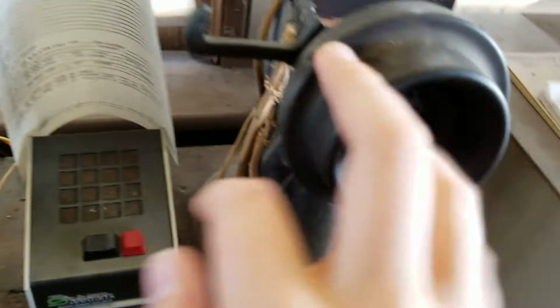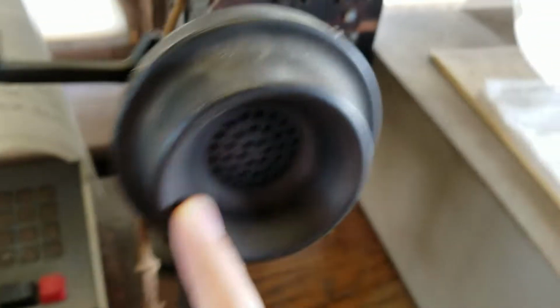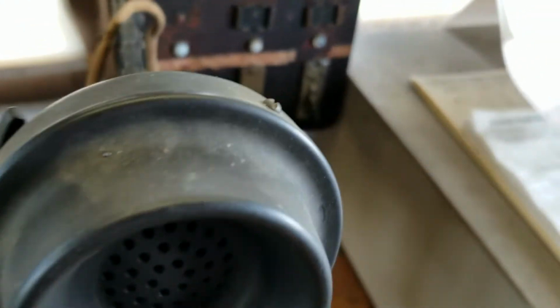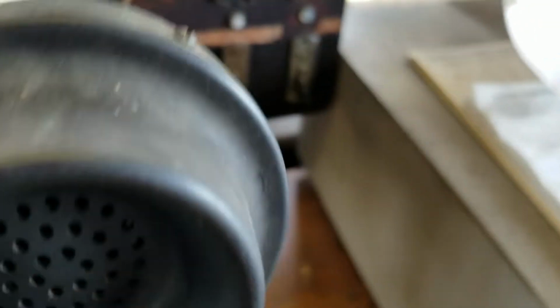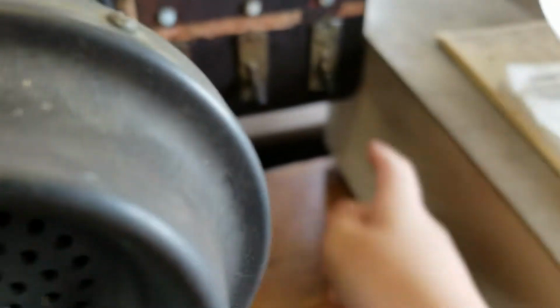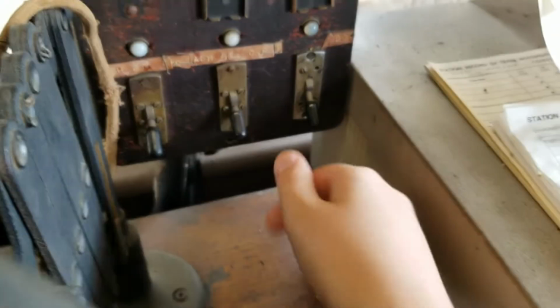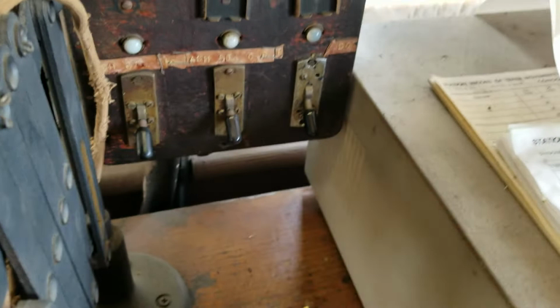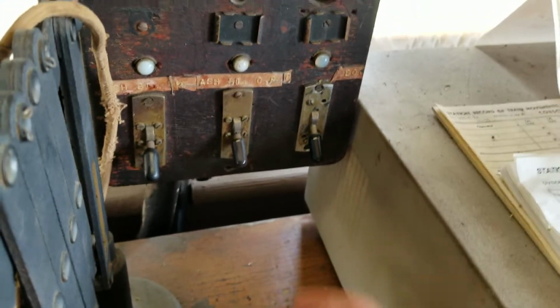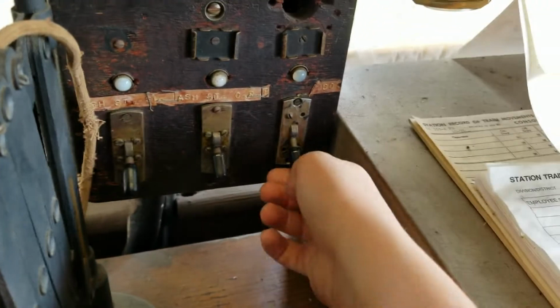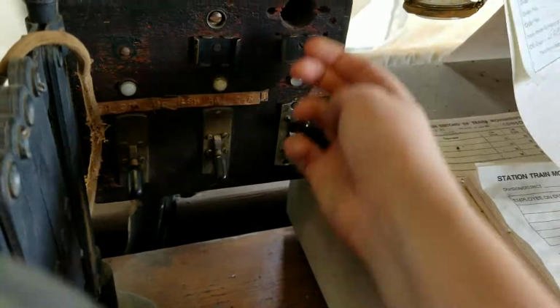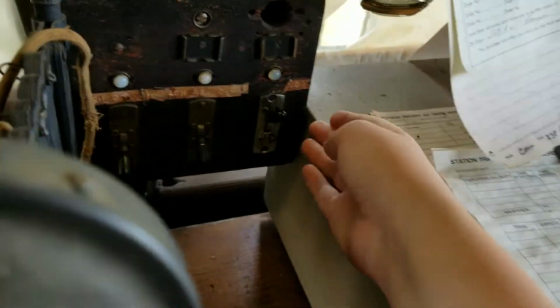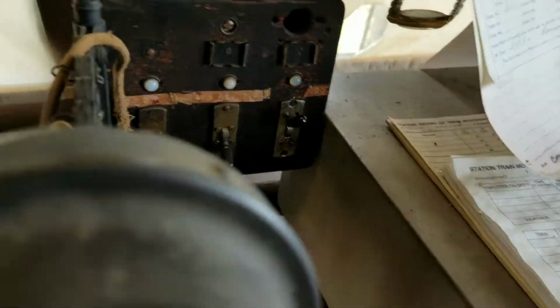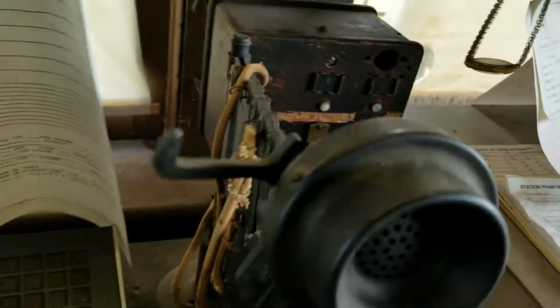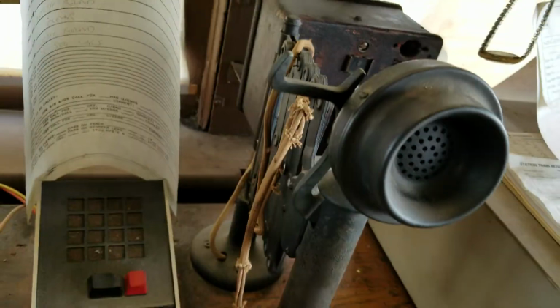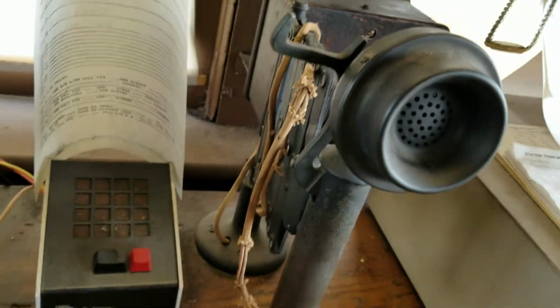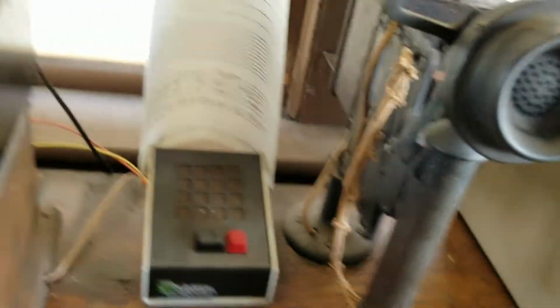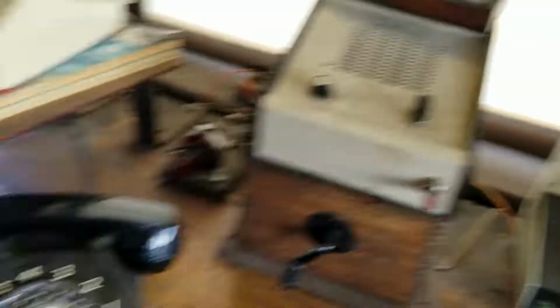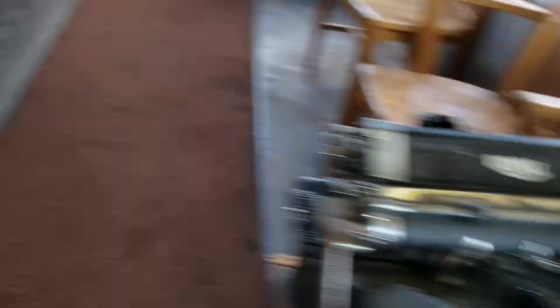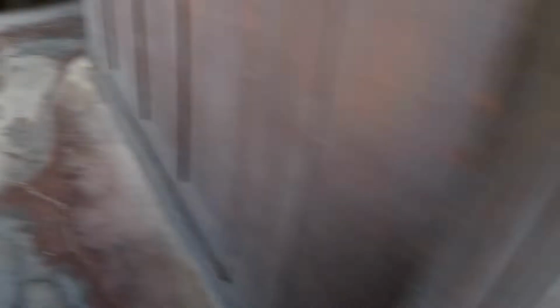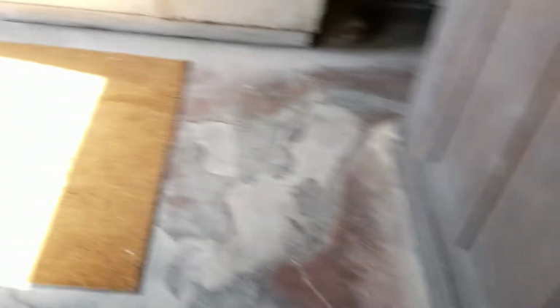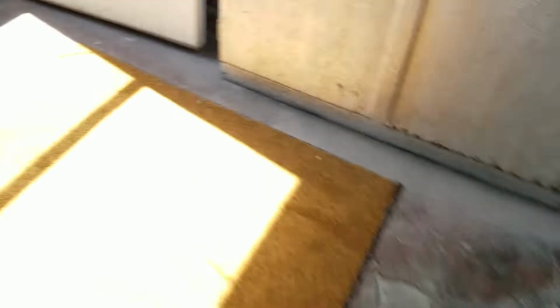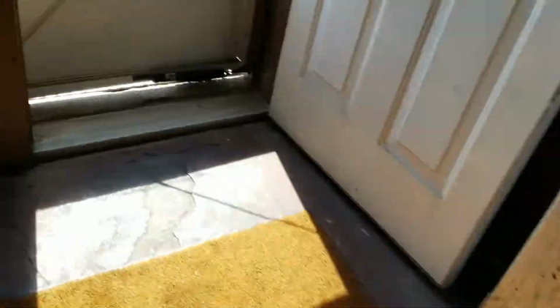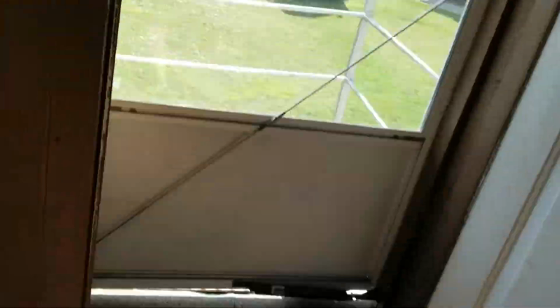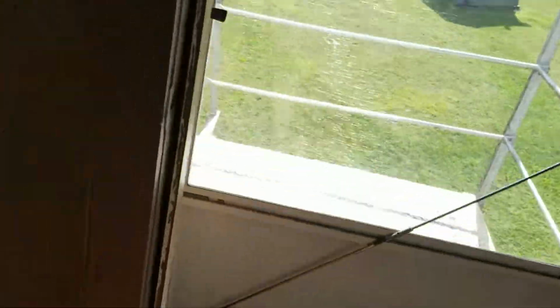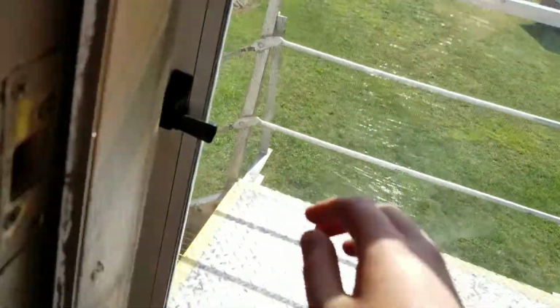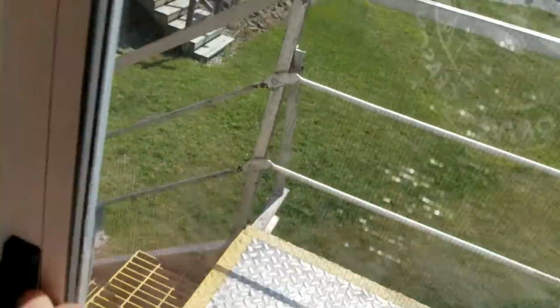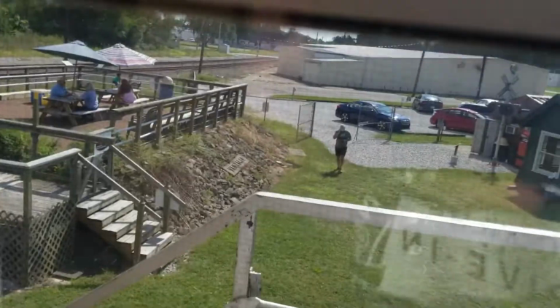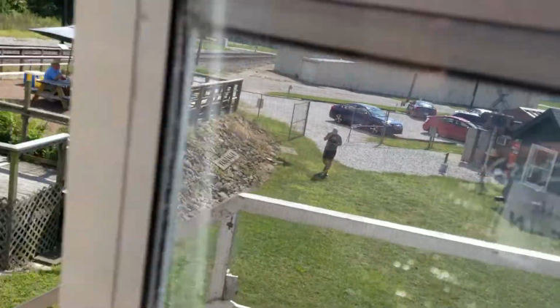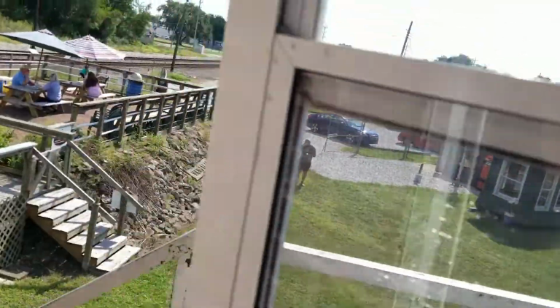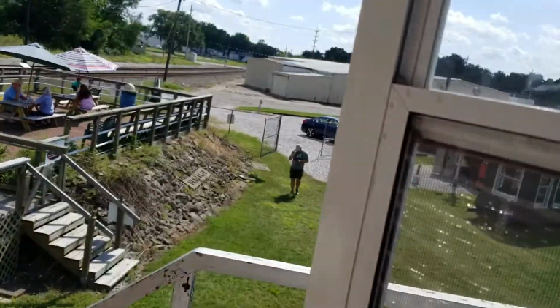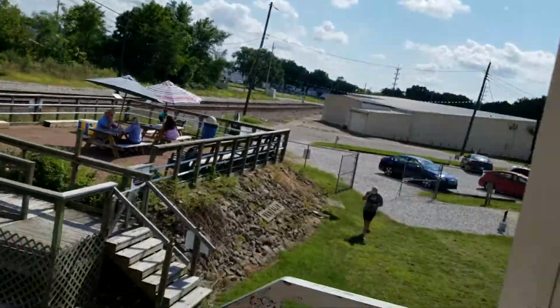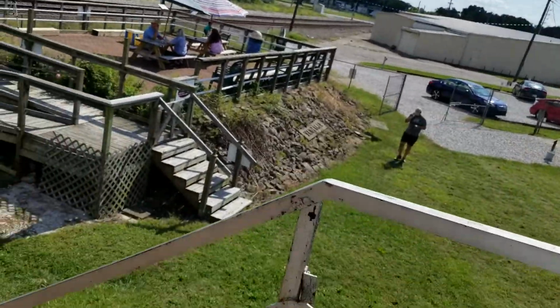Which one was it? I hope it was this one. Yeah, that's that one. Is it? Should be occupied. Yep, it's active.